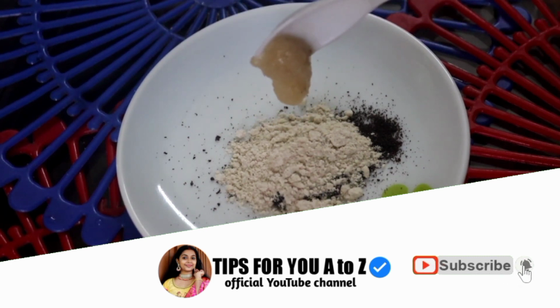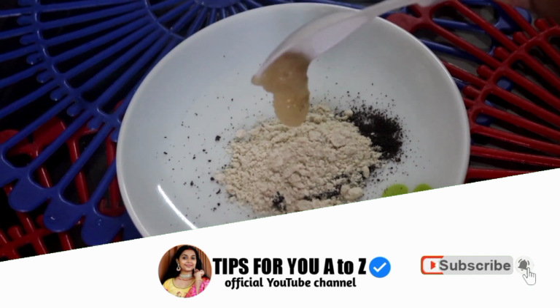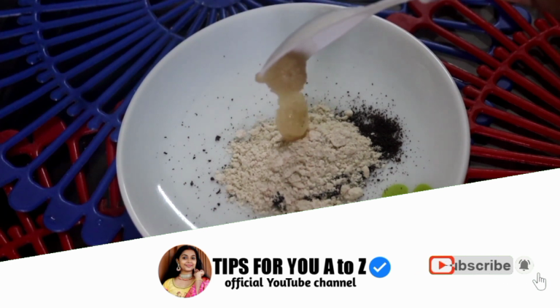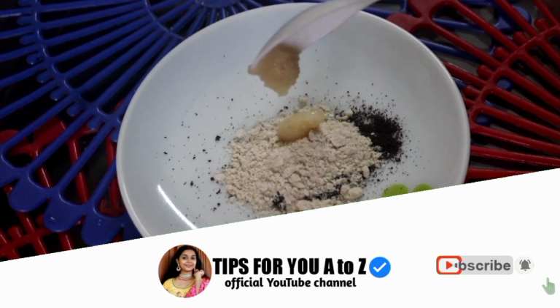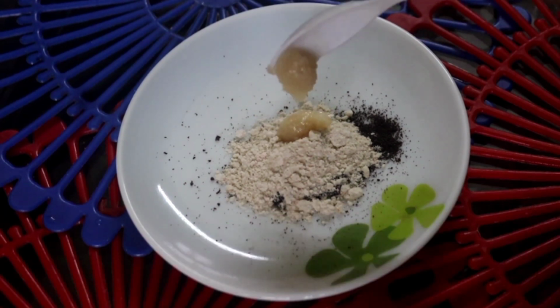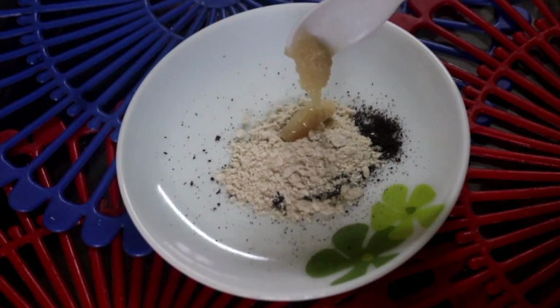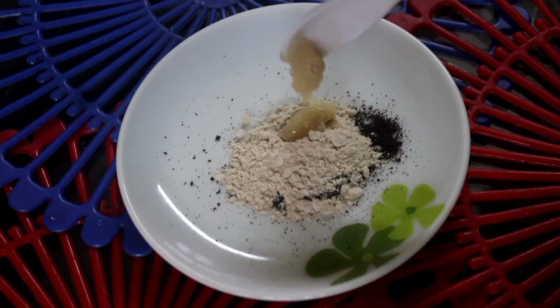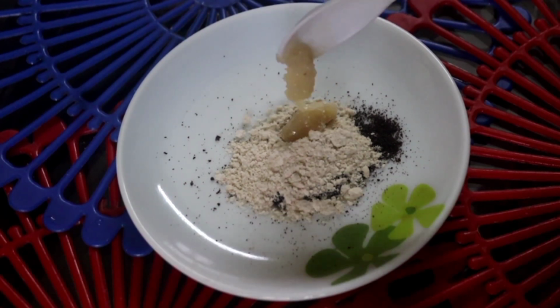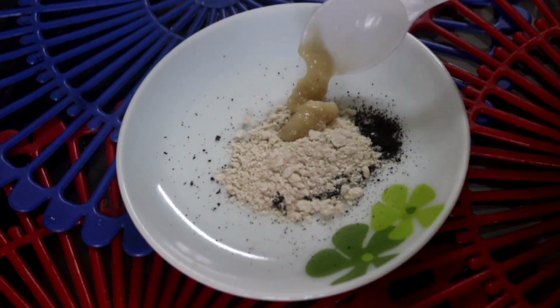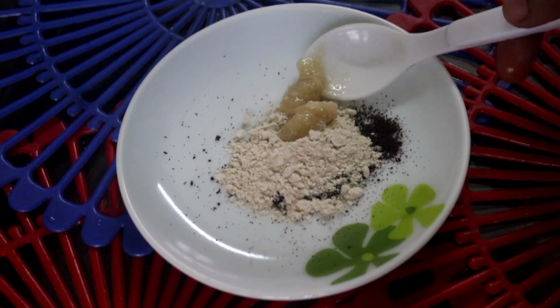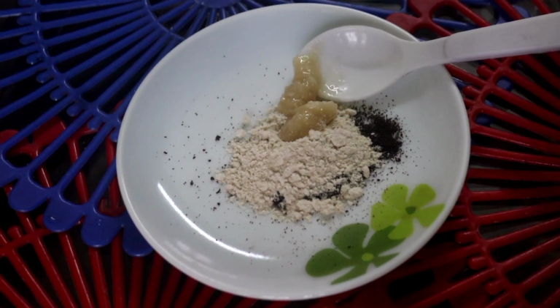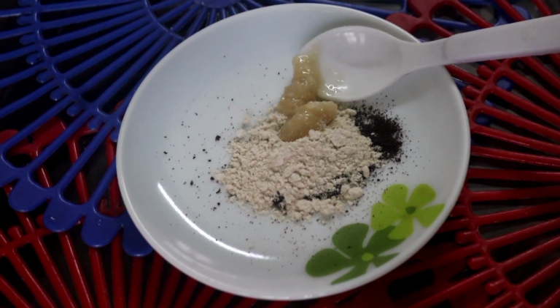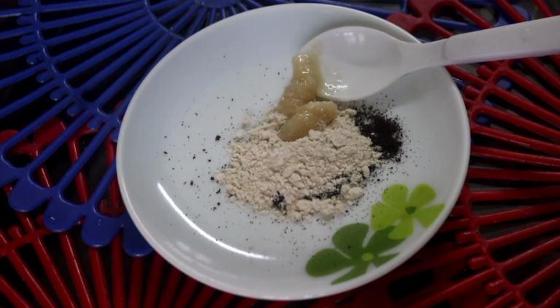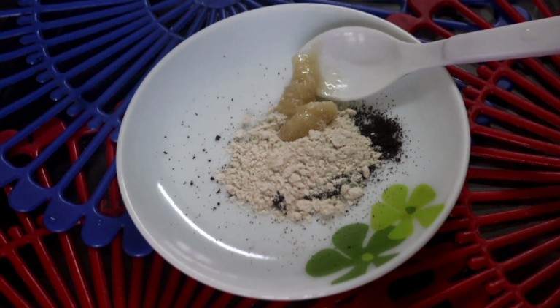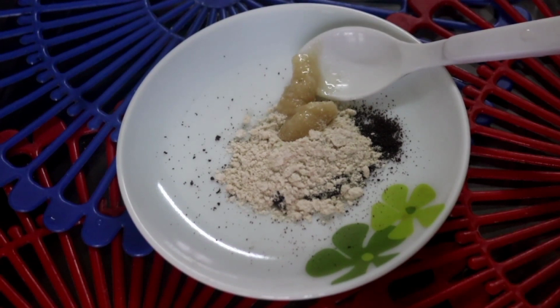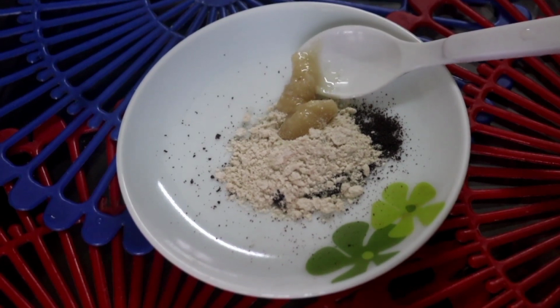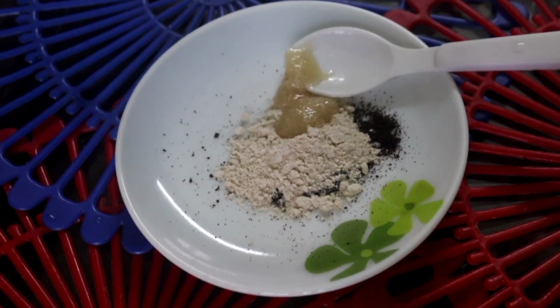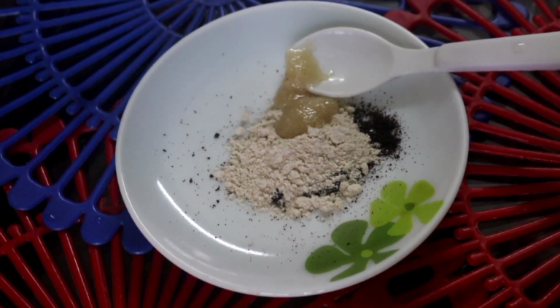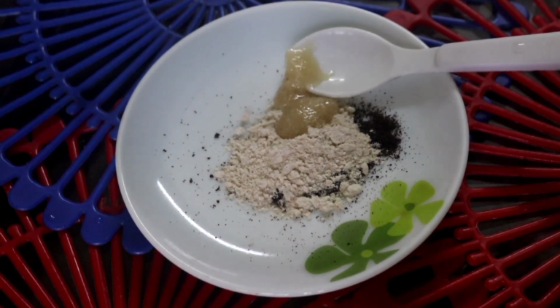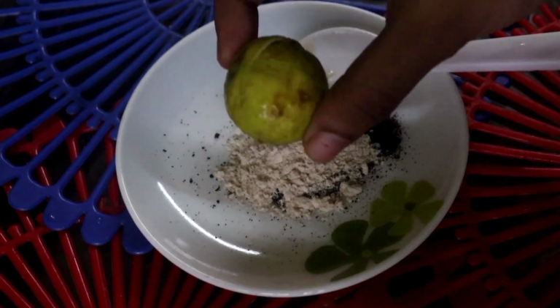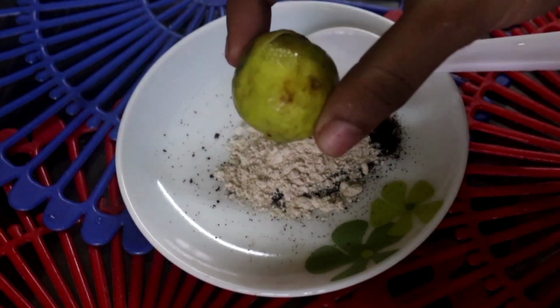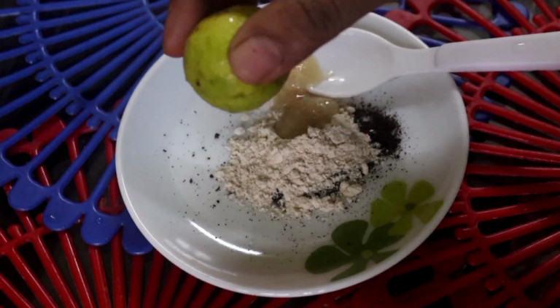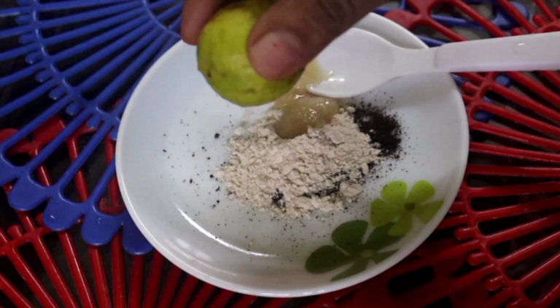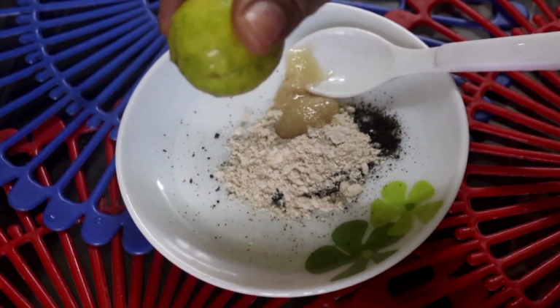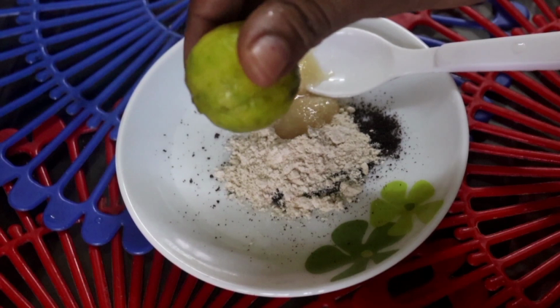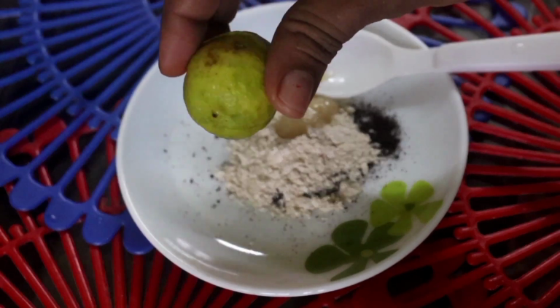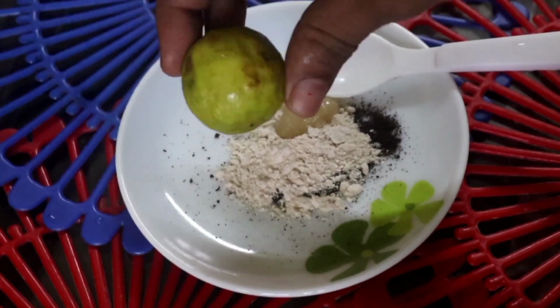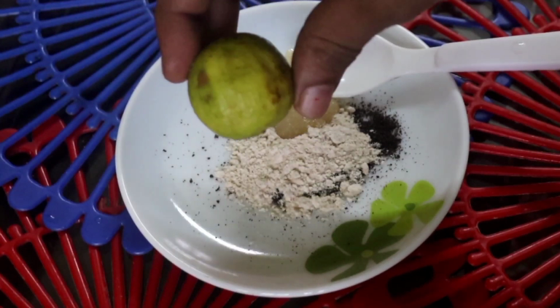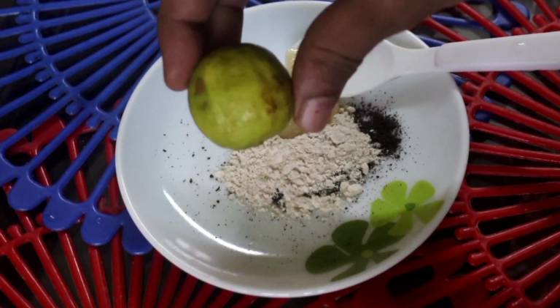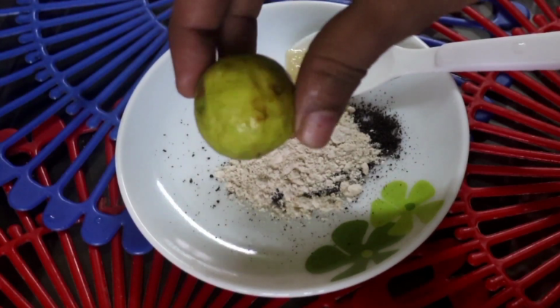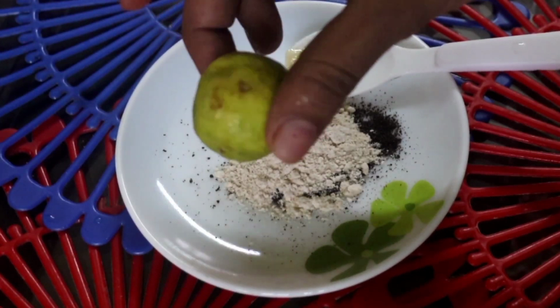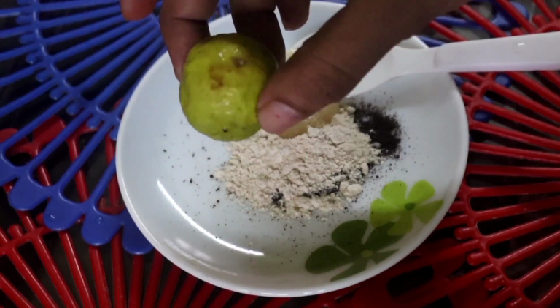Then I'll add one teaspoon of honey. This is a spoon of honey. I am going to put it in the fridge. This is pure honey.